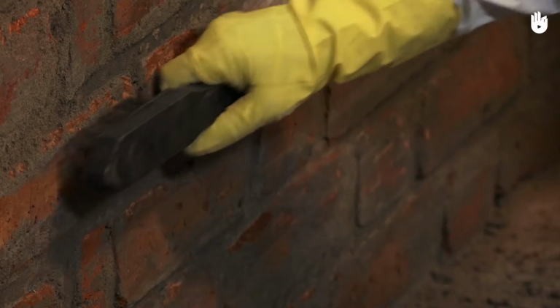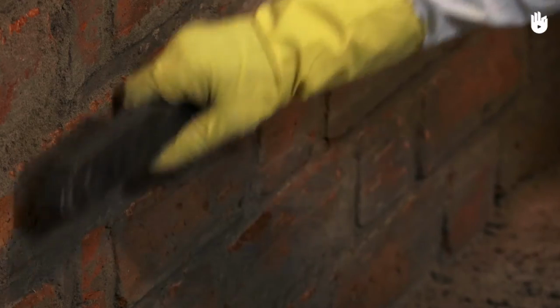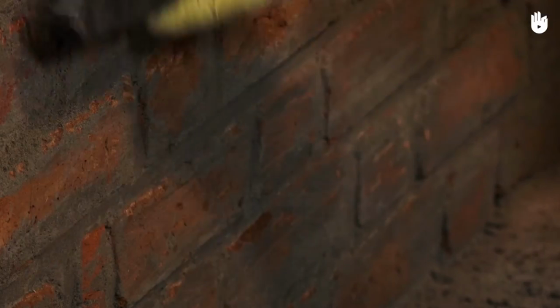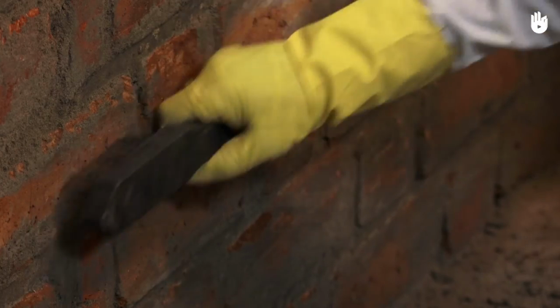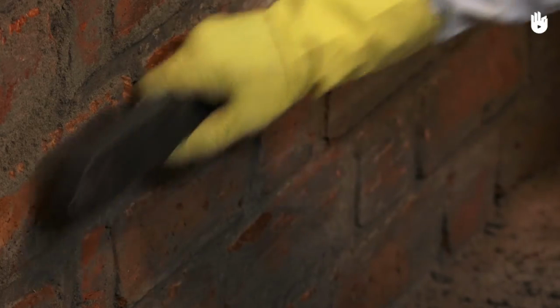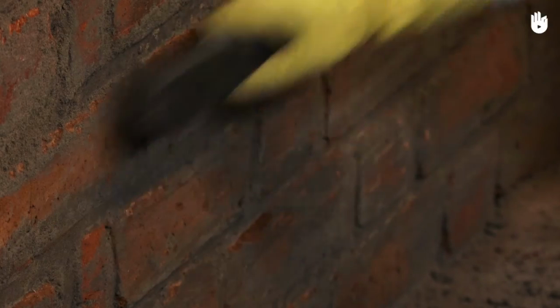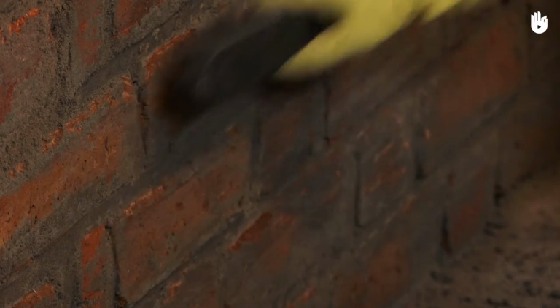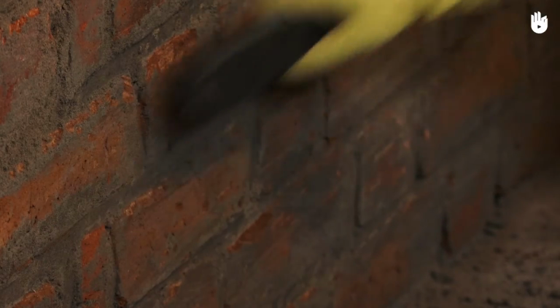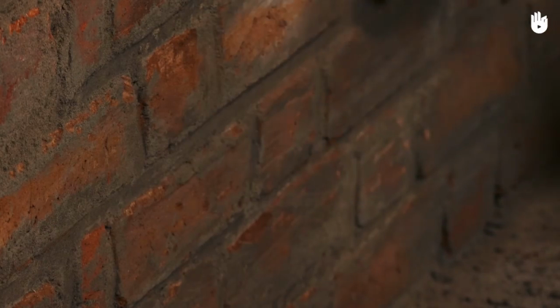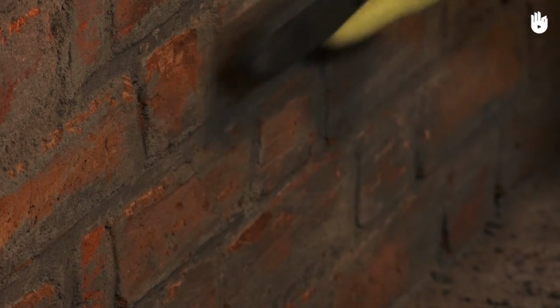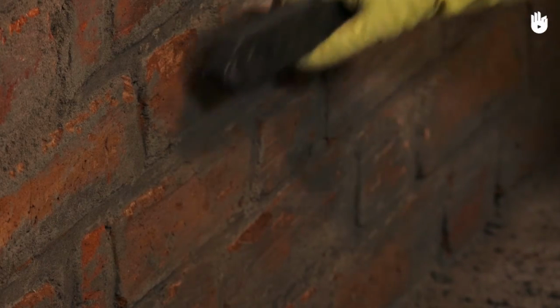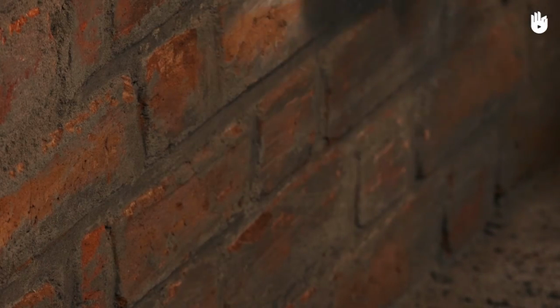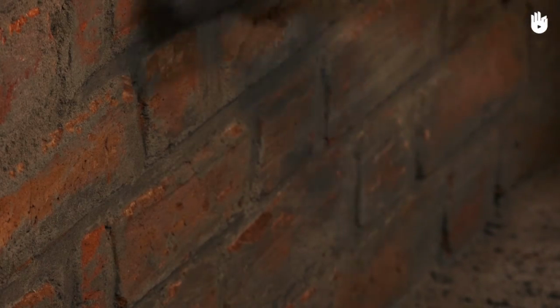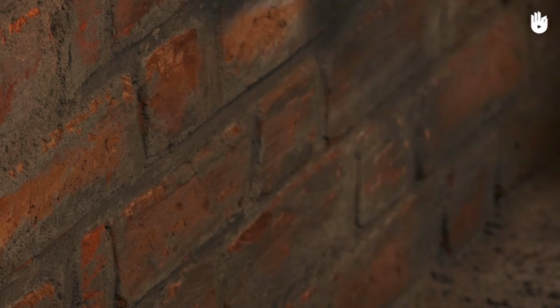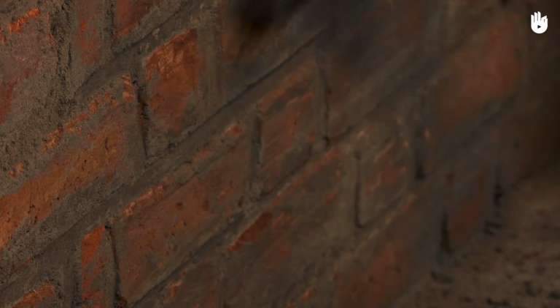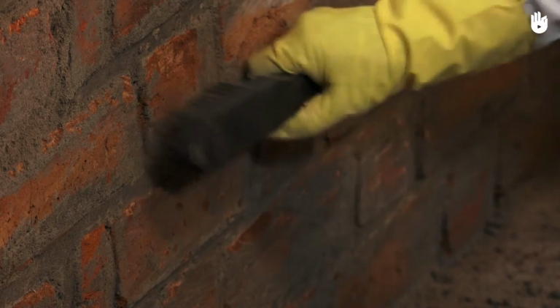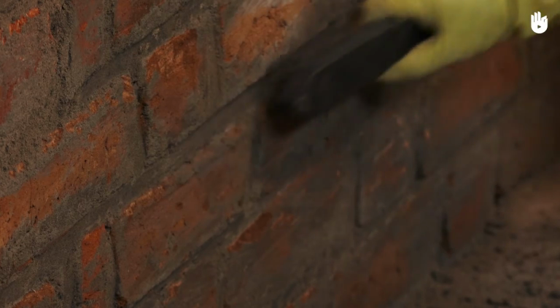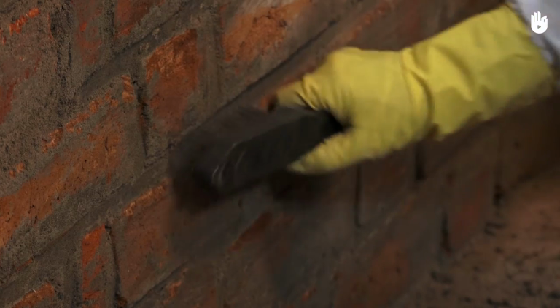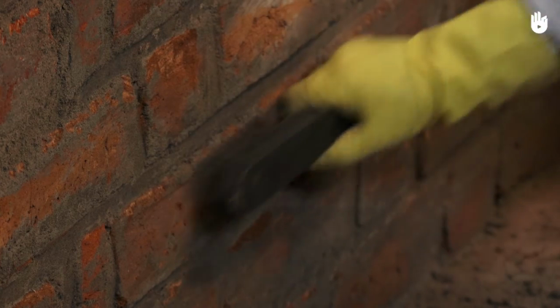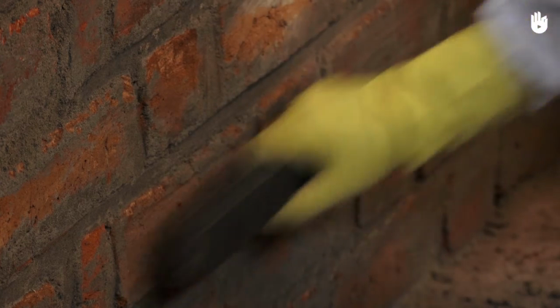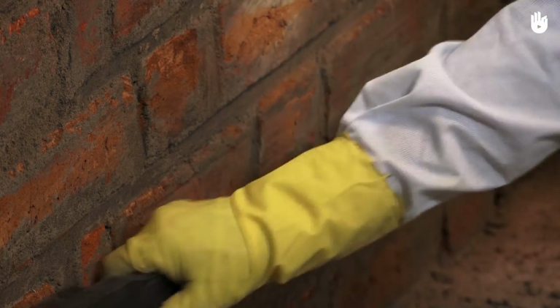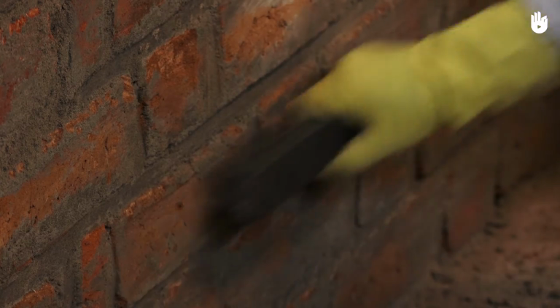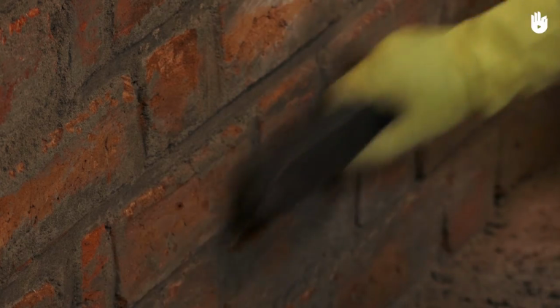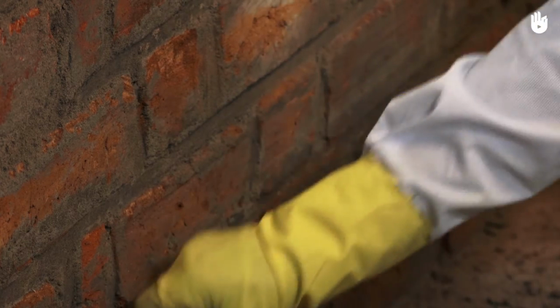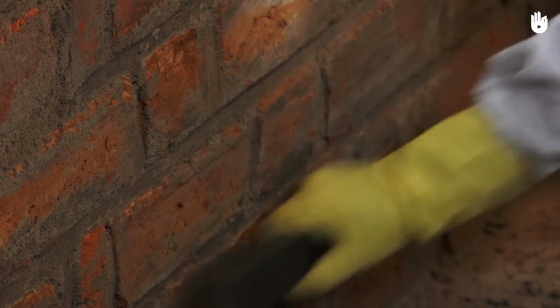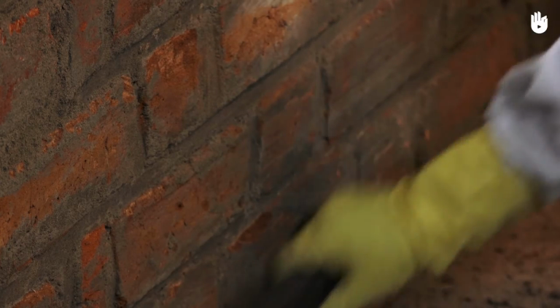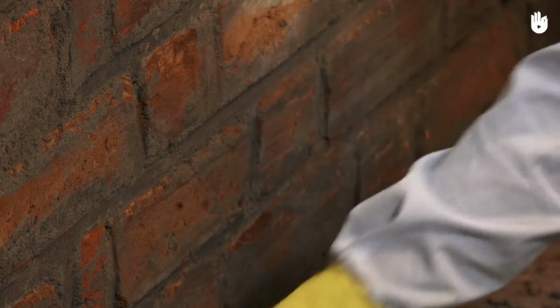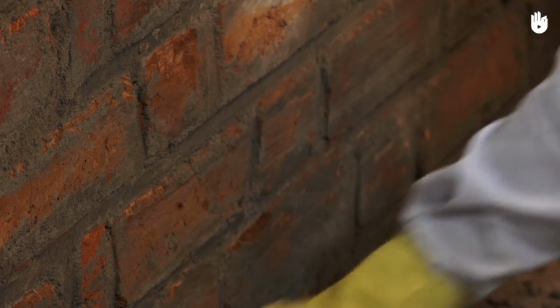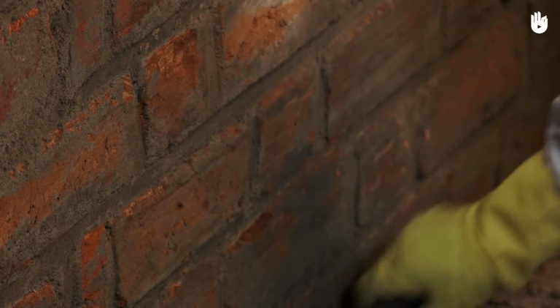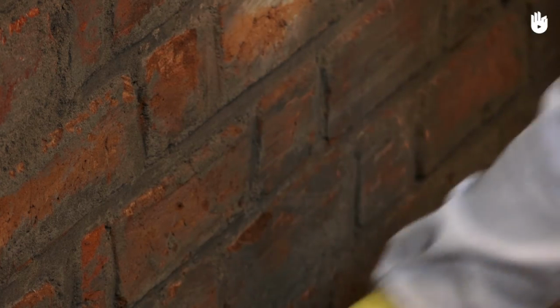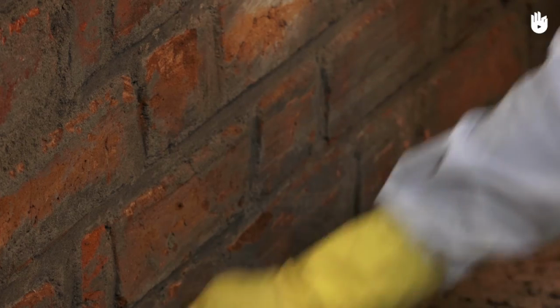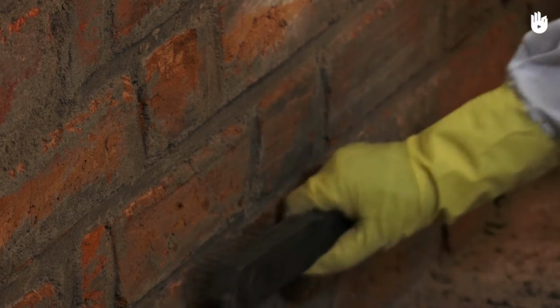To use a metal brush, clasp it firmly and work the metal bristles against the surface to remove any drying bits of mortar stuck on it.